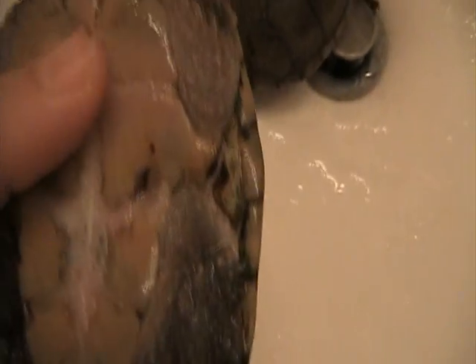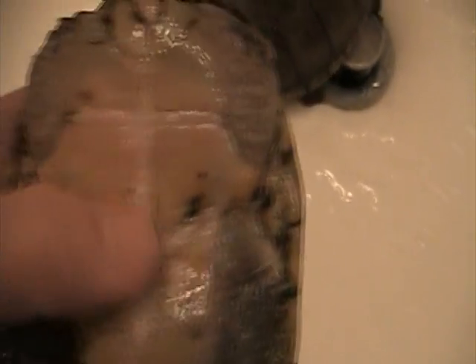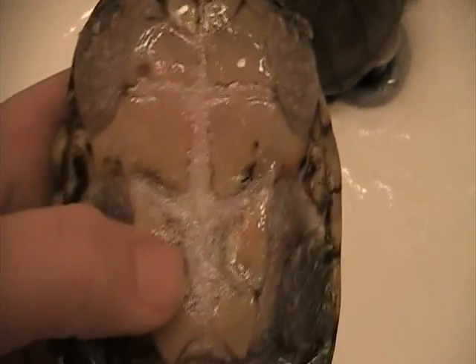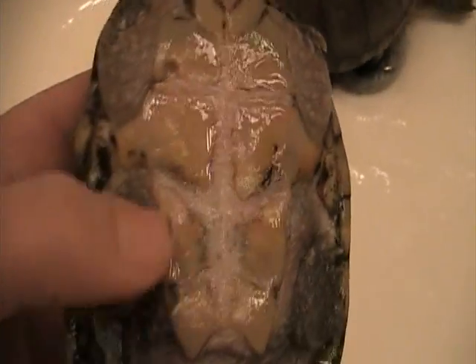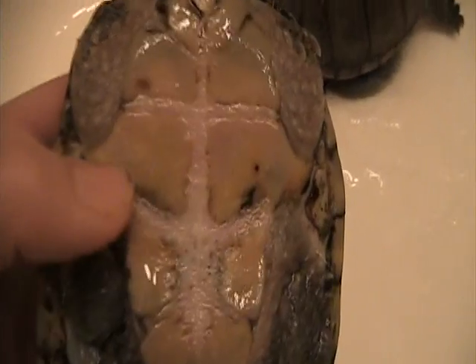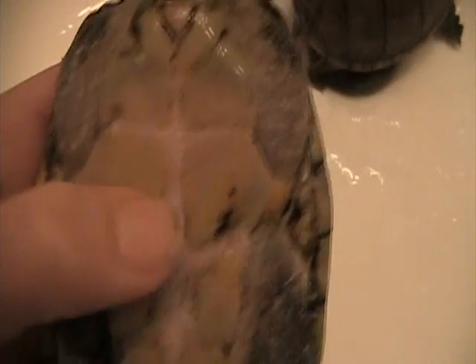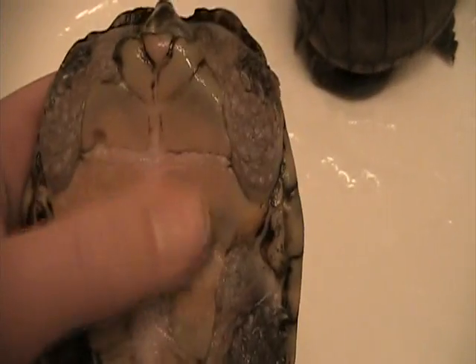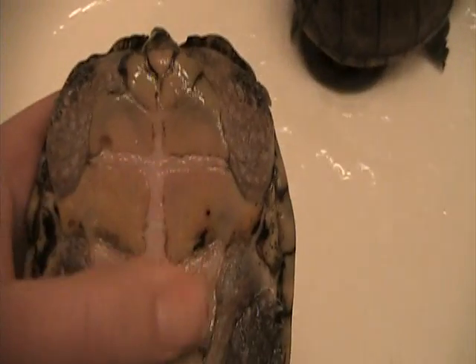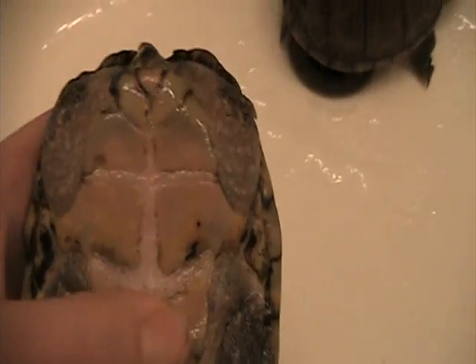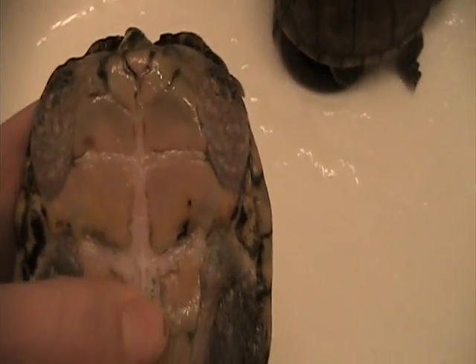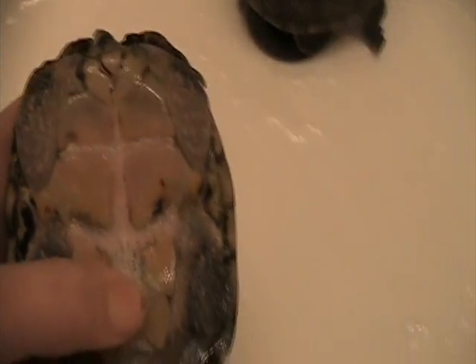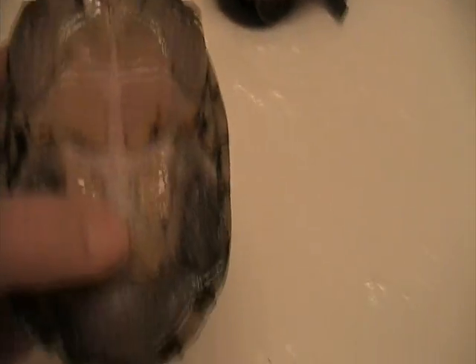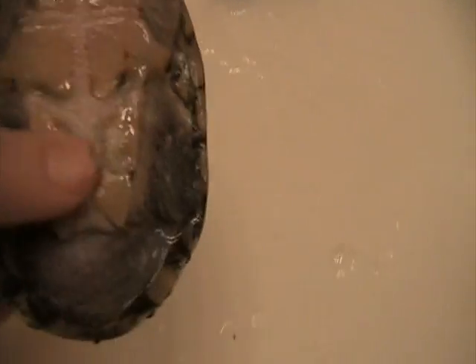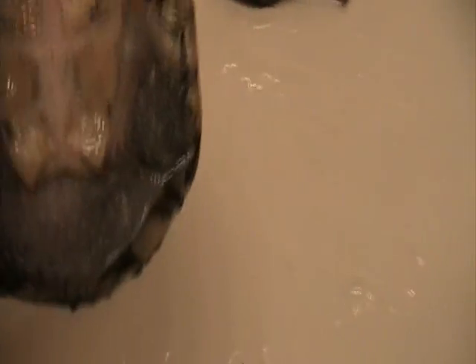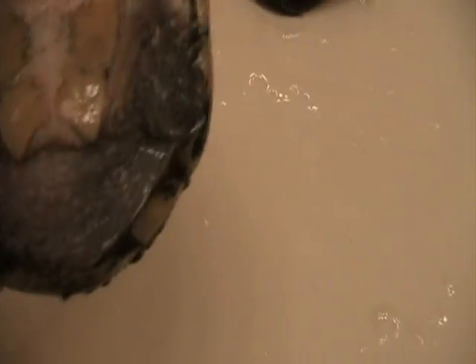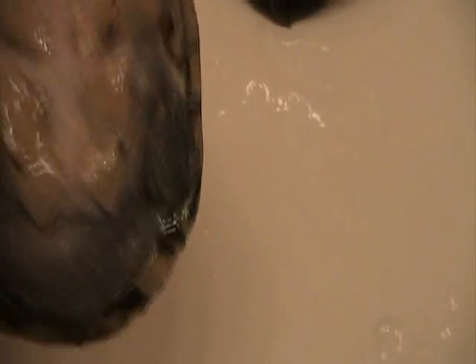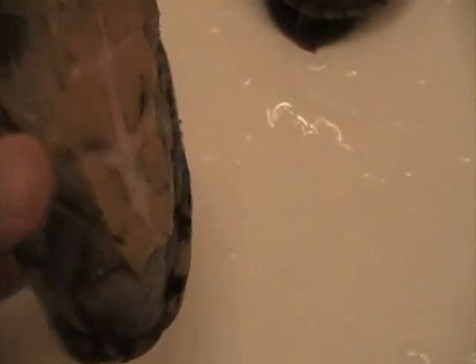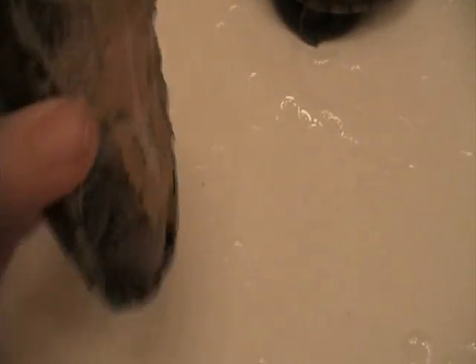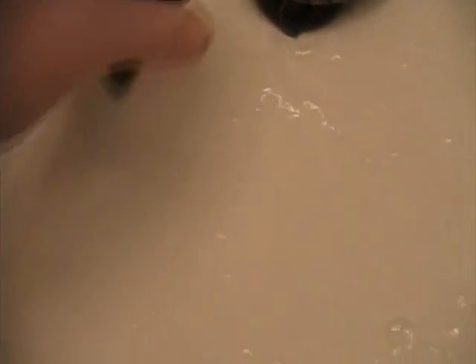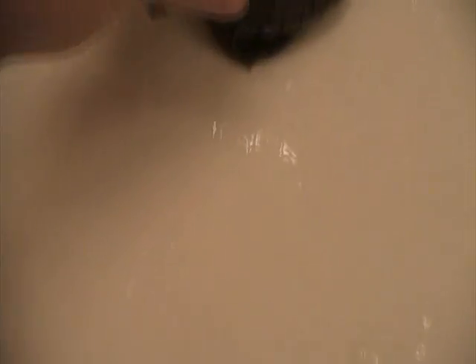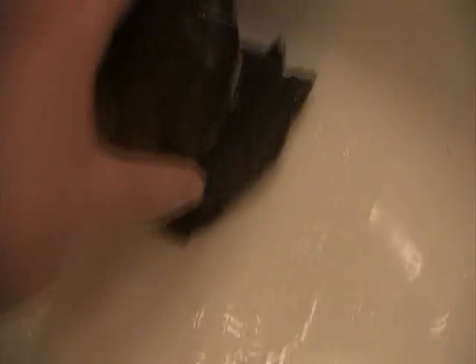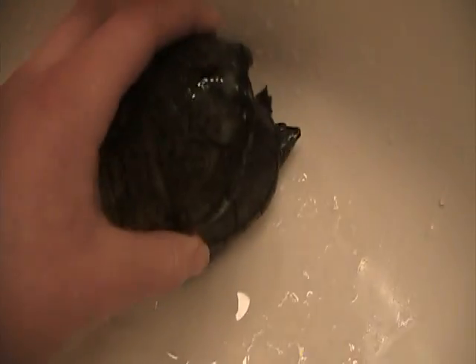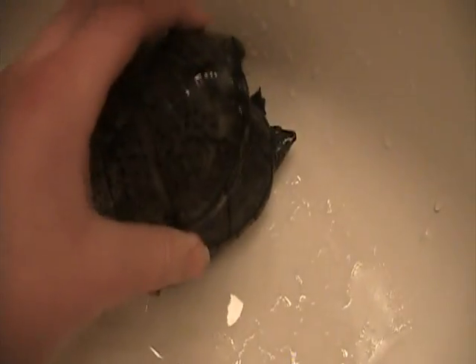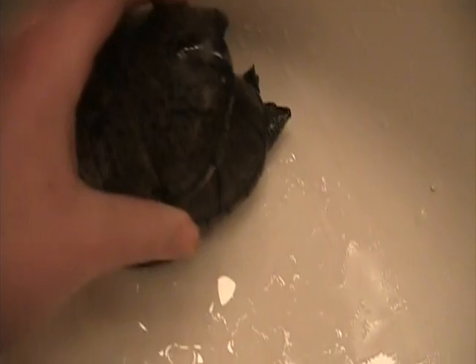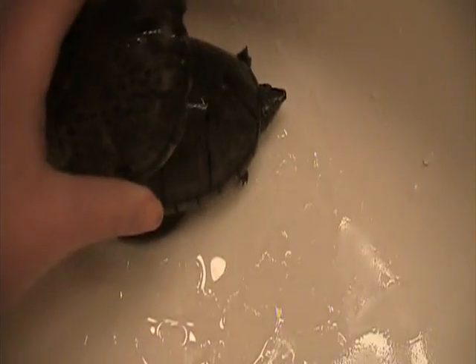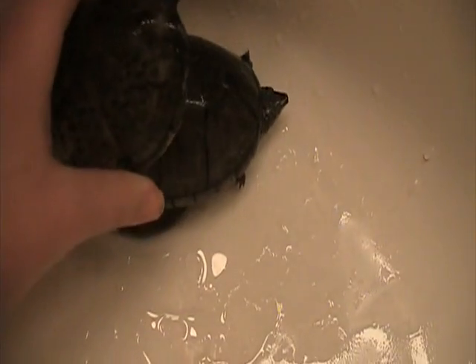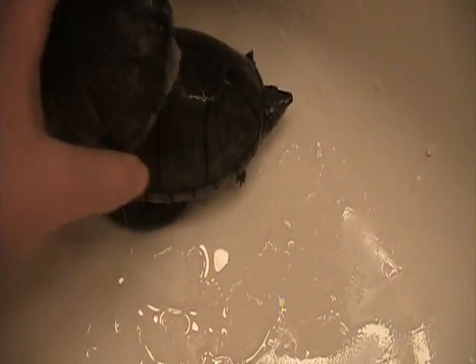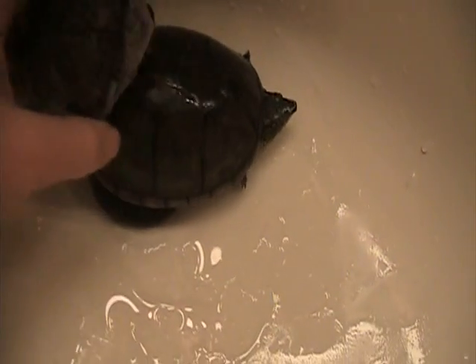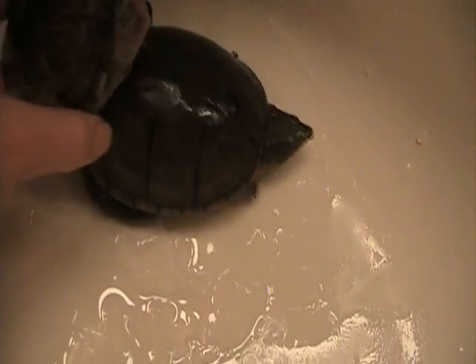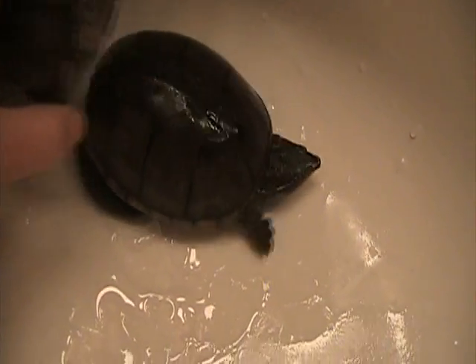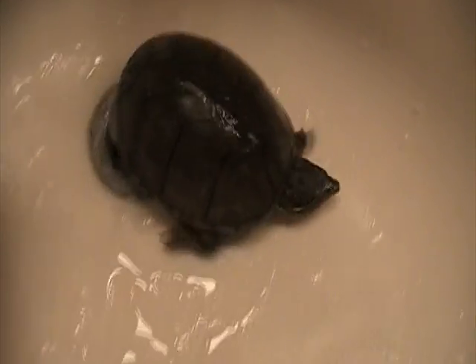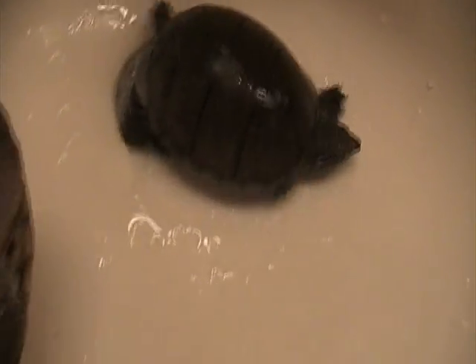The reason the males are concave and the females are flat is because when the males mount the females, the curve helps.